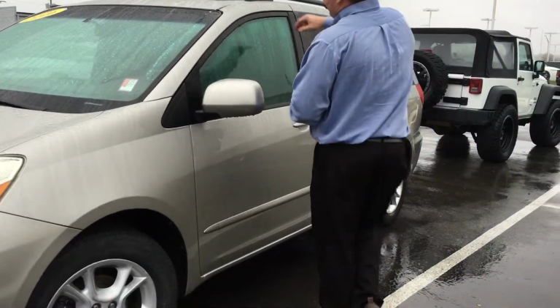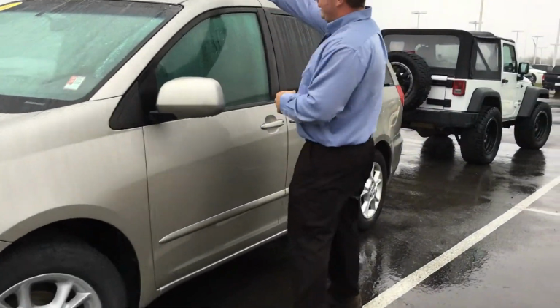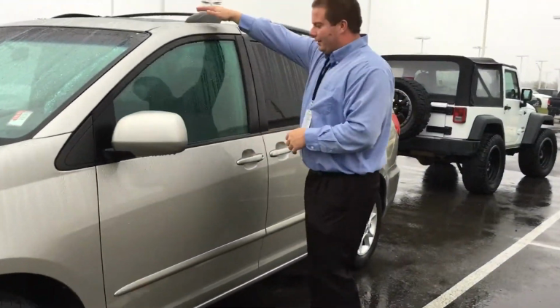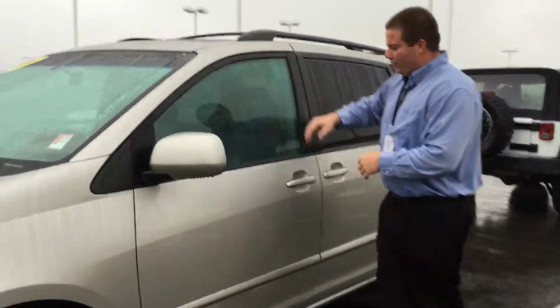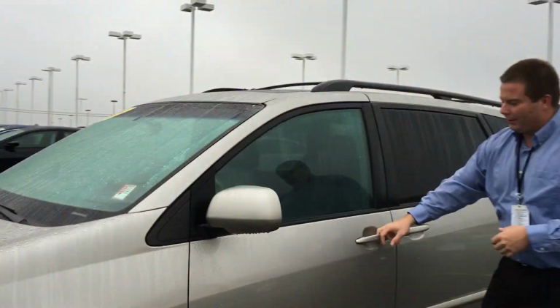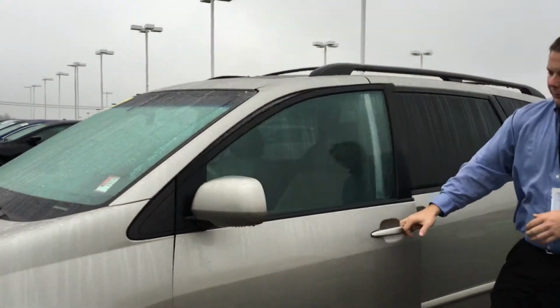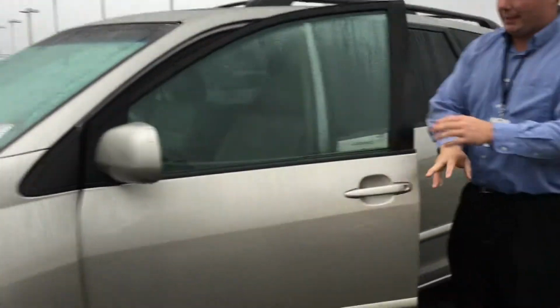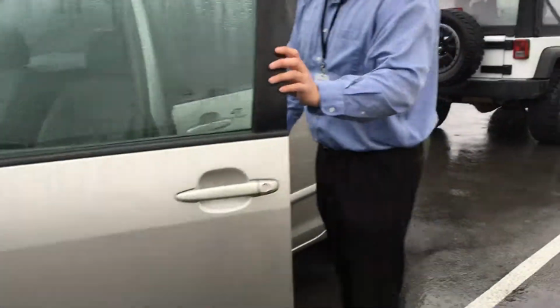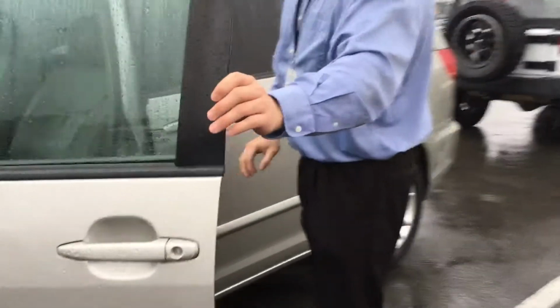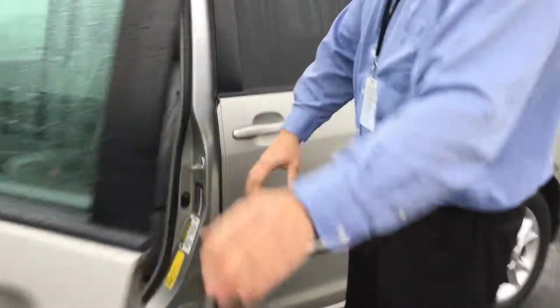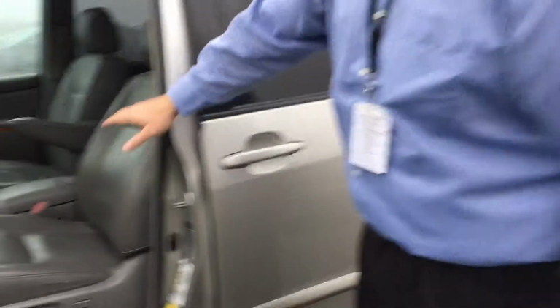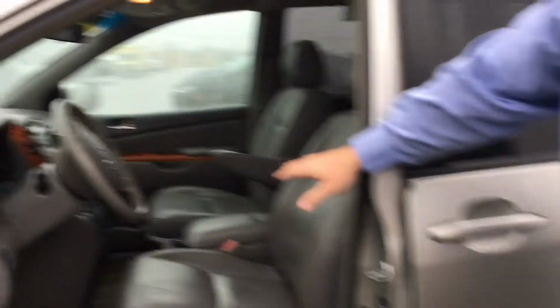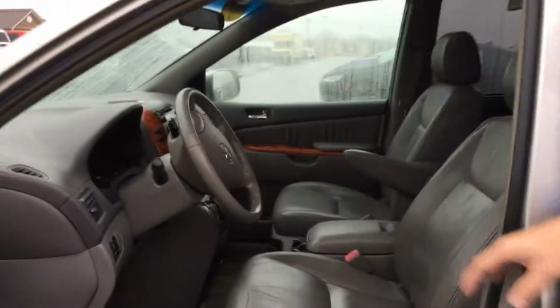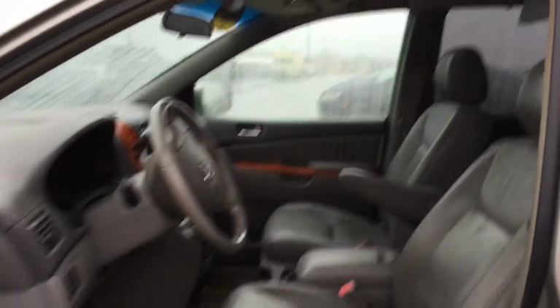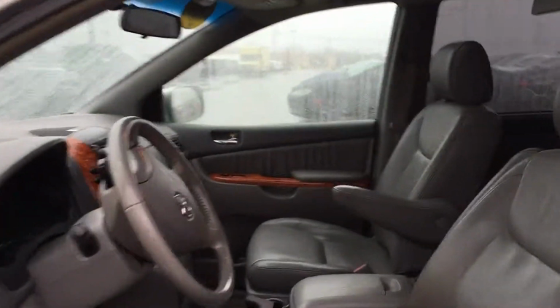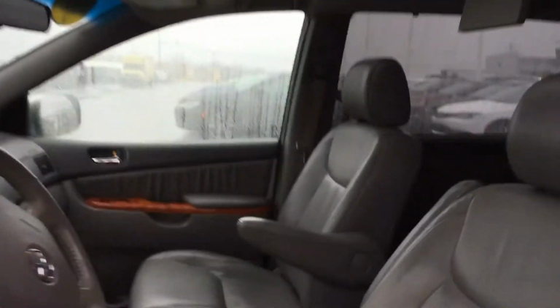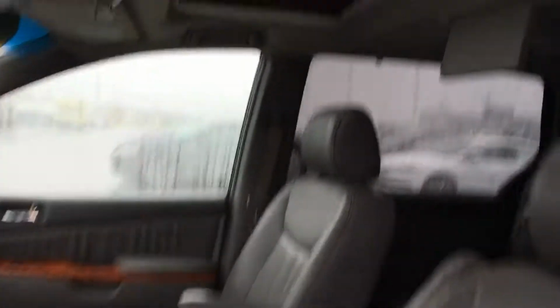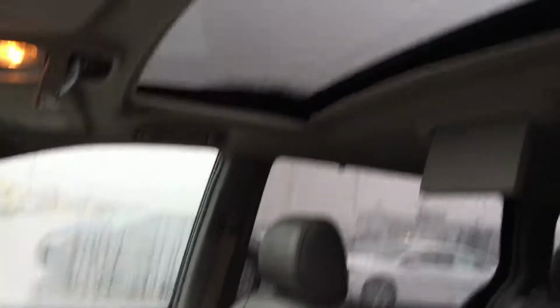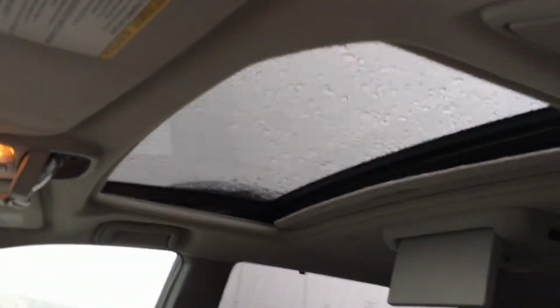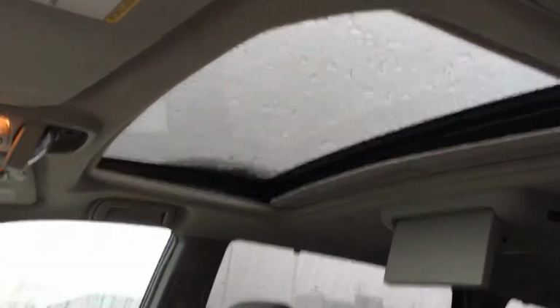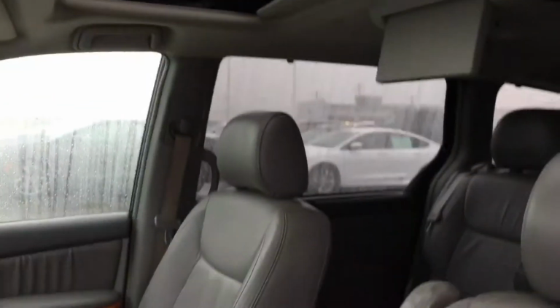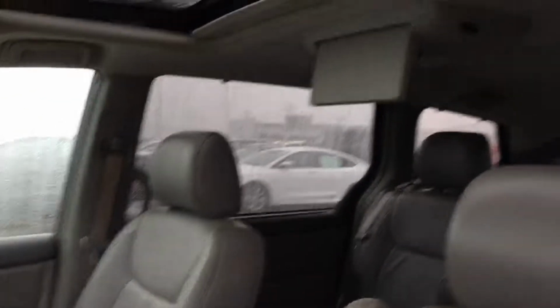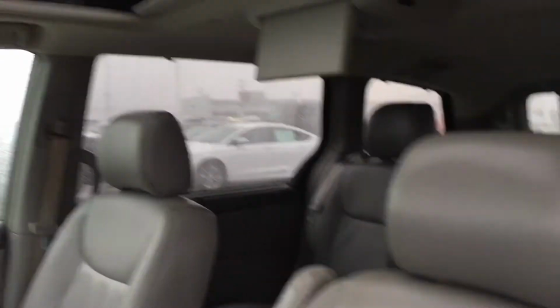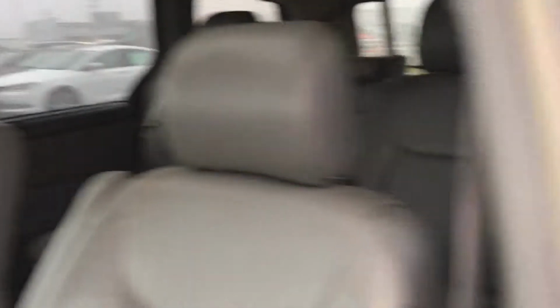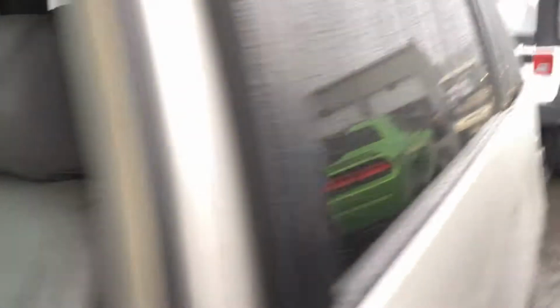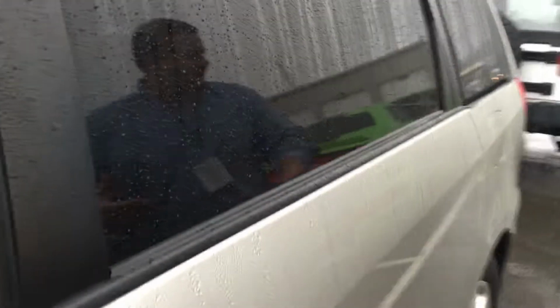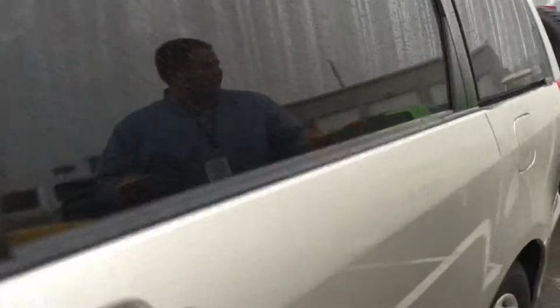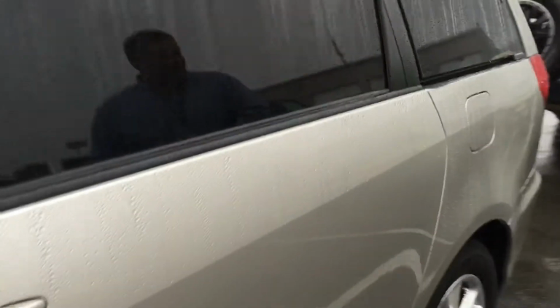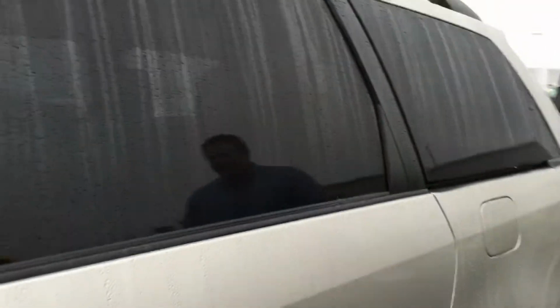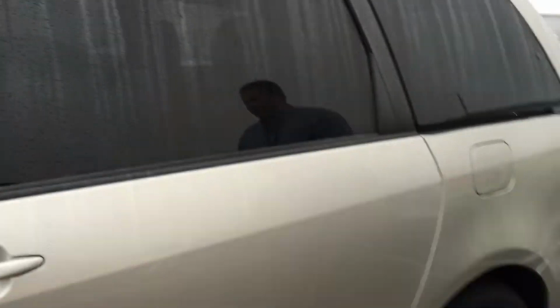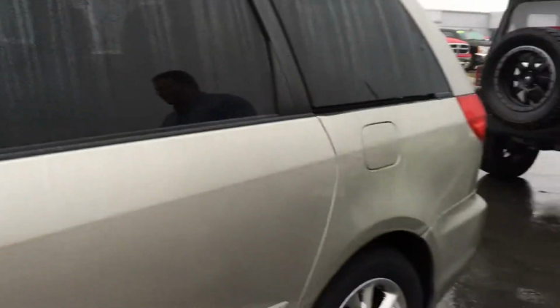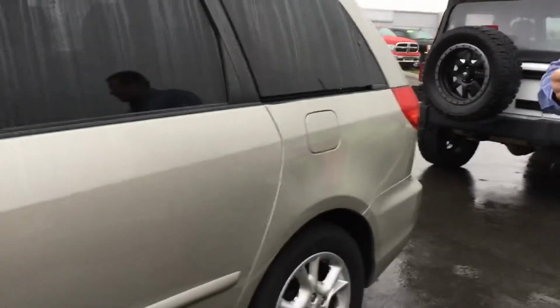It's got the sunroof — if you'll take a look inside, it's got the leather seating, it's got heated seats, rear entertainment. Just a really nice little van, you know, for the money for sure.